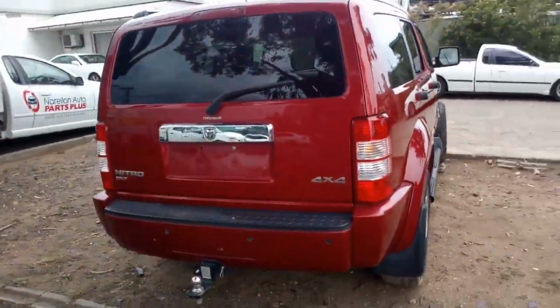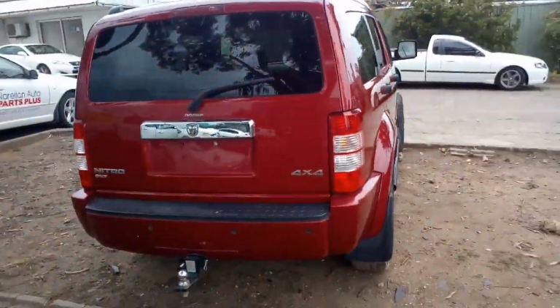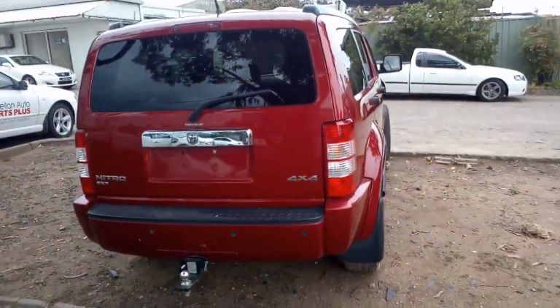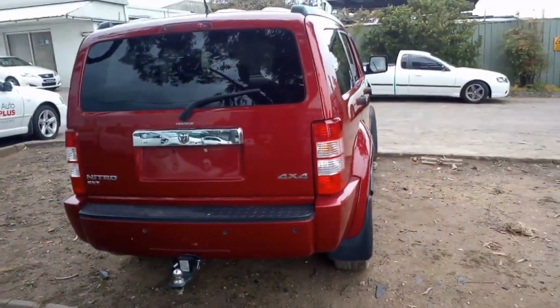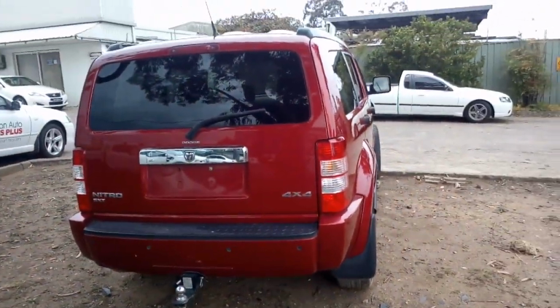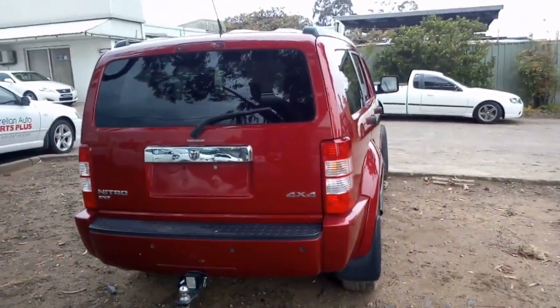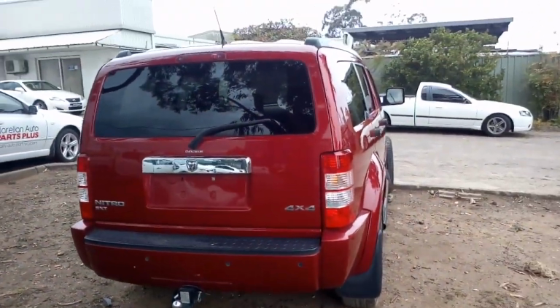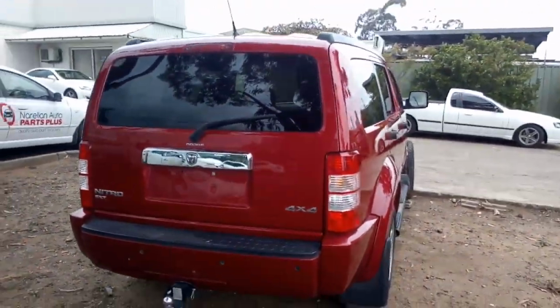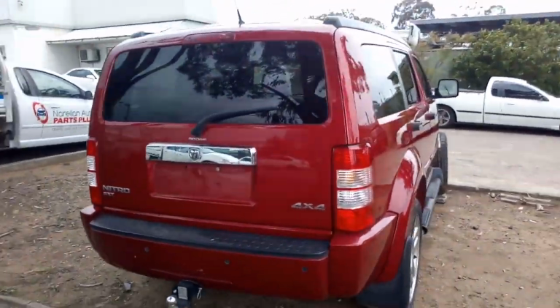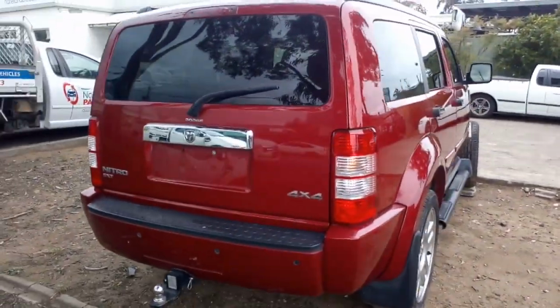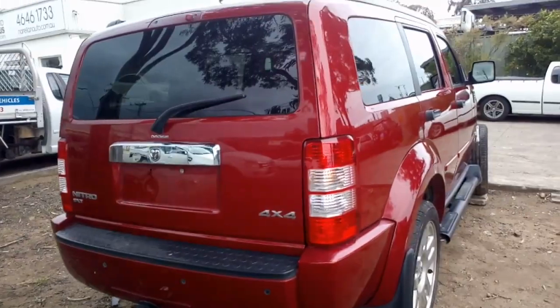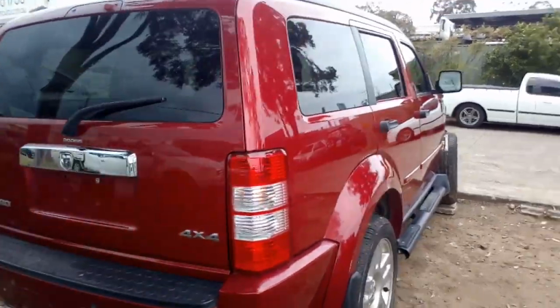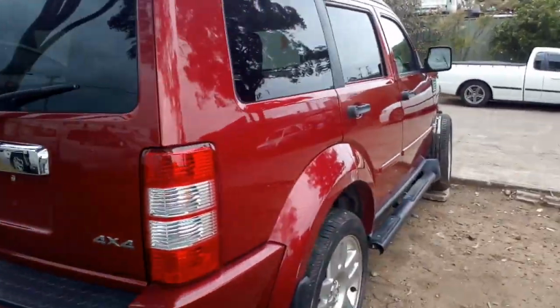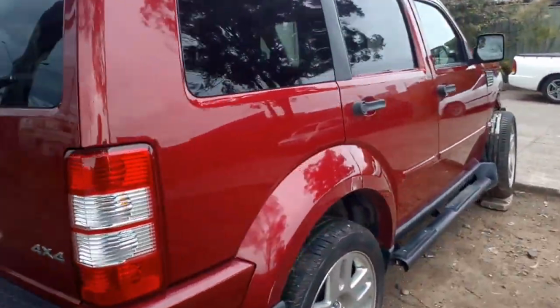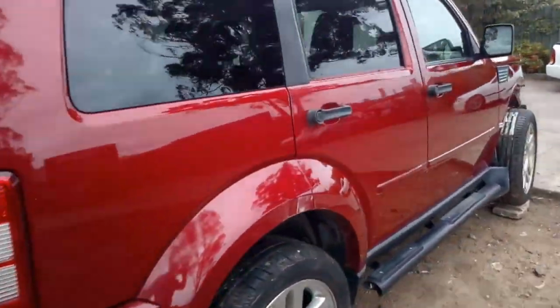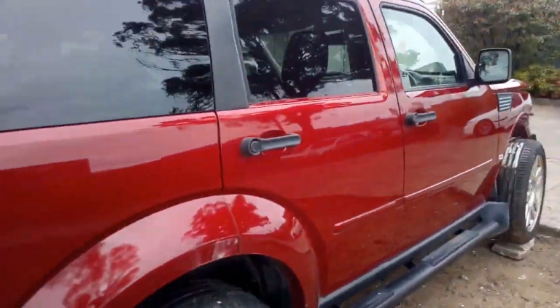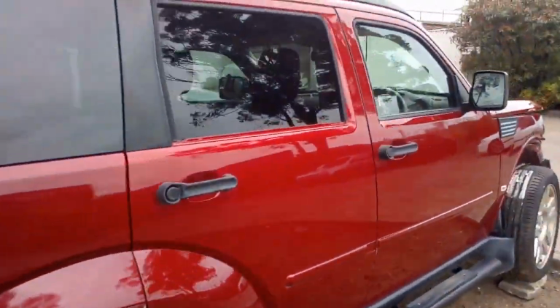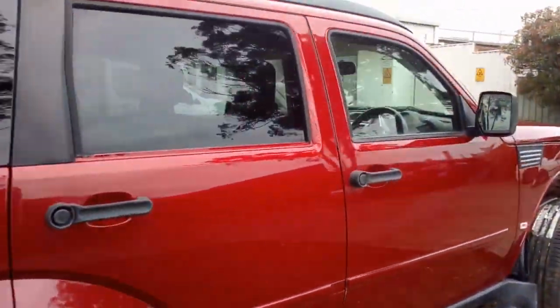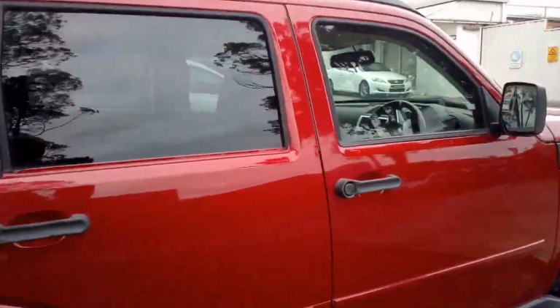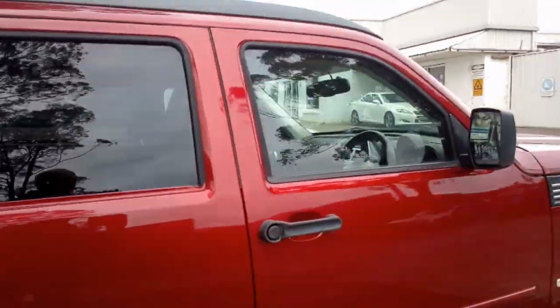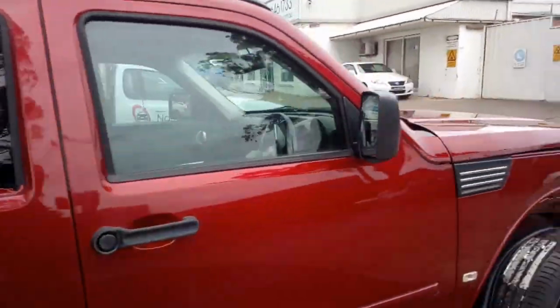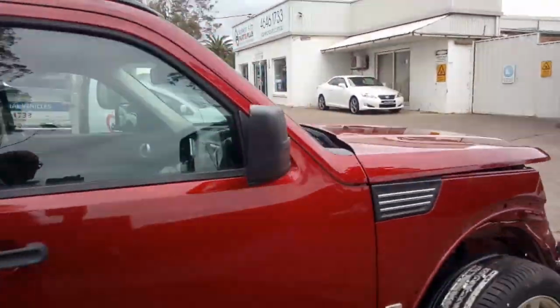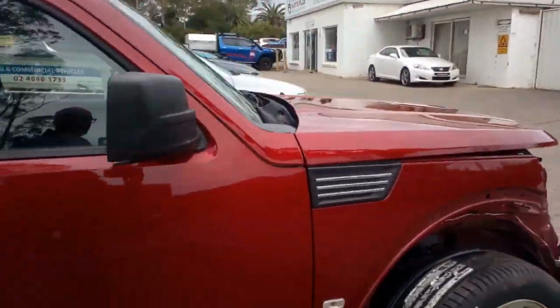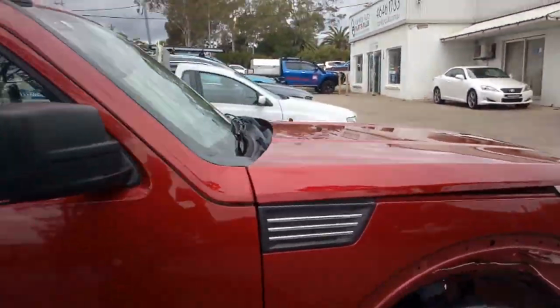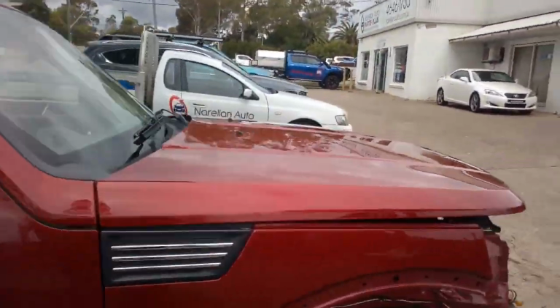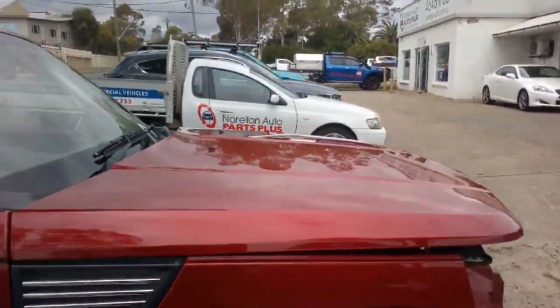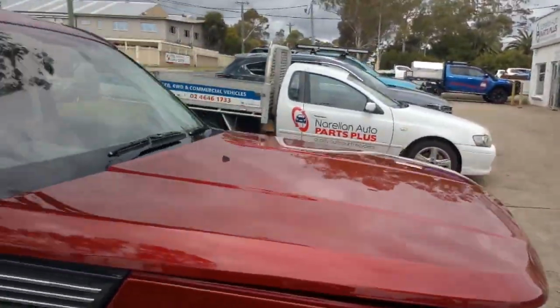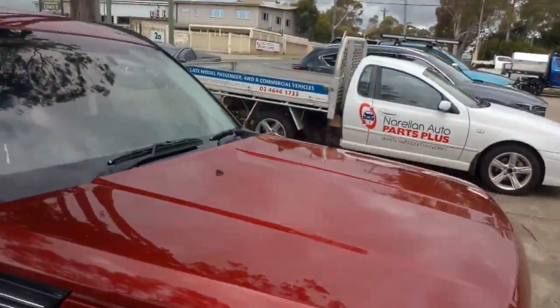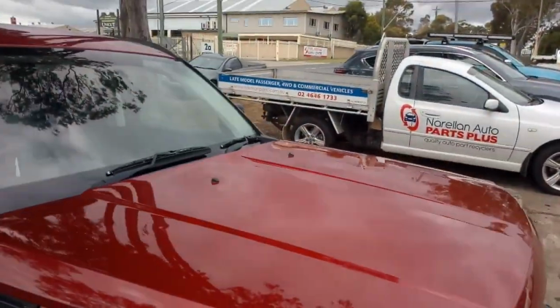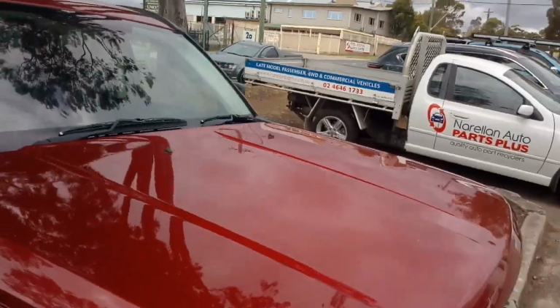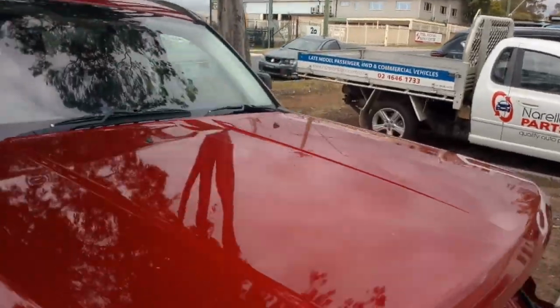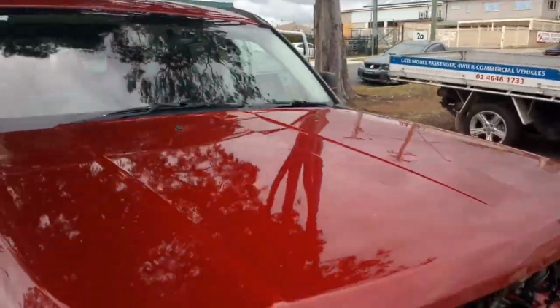SXT Nitro. Now as I say it's had a tap on the front, it's got low kilometres for the age — 116km — and a few dents on the bonnet there.